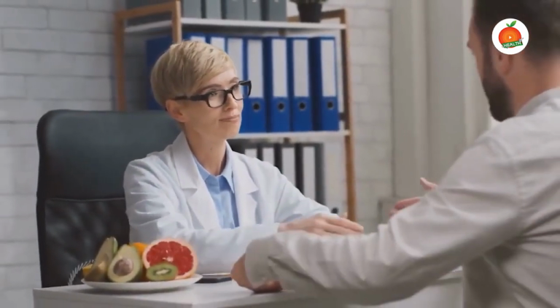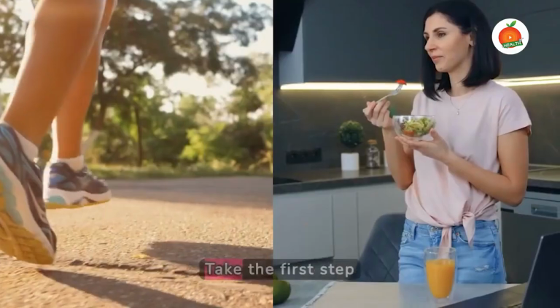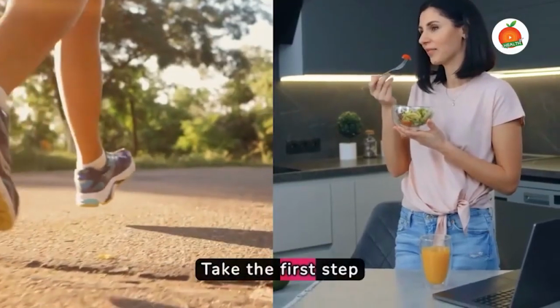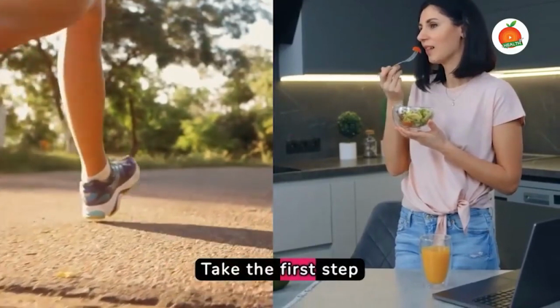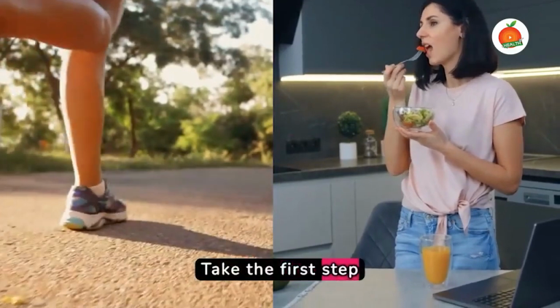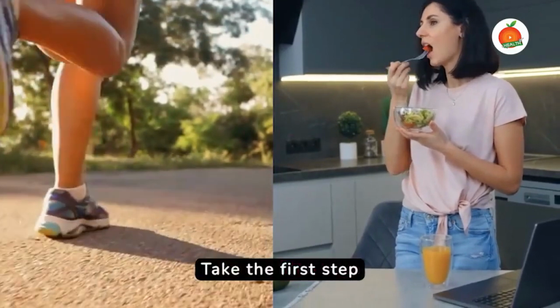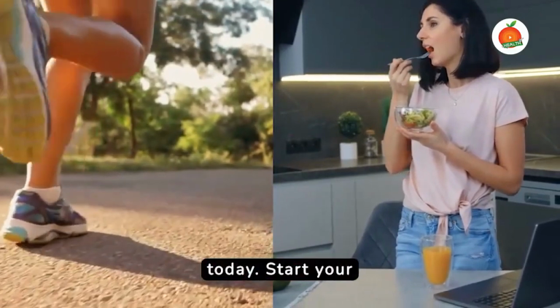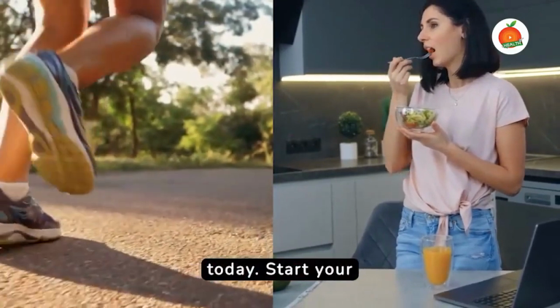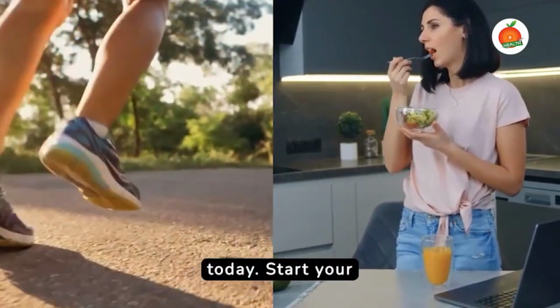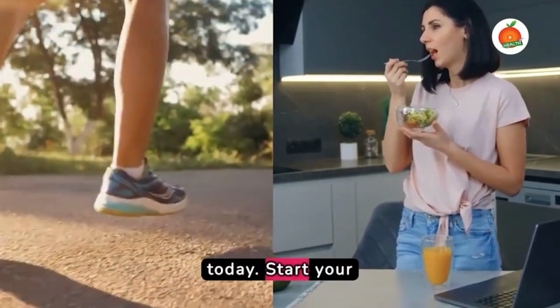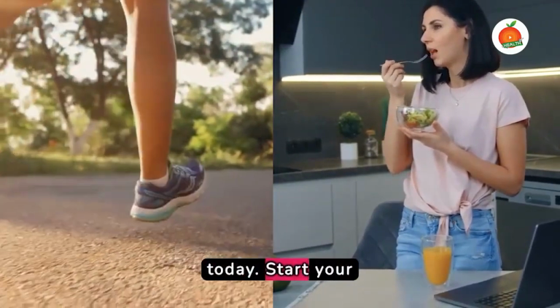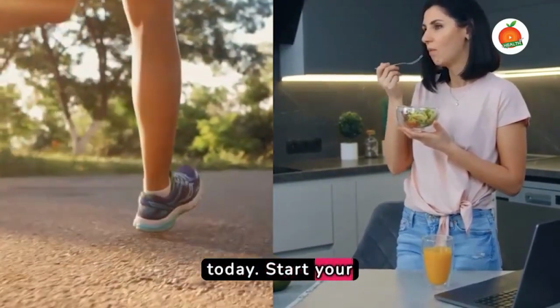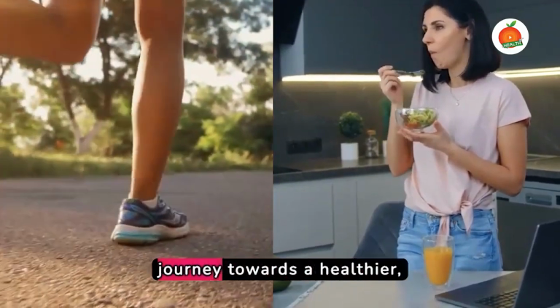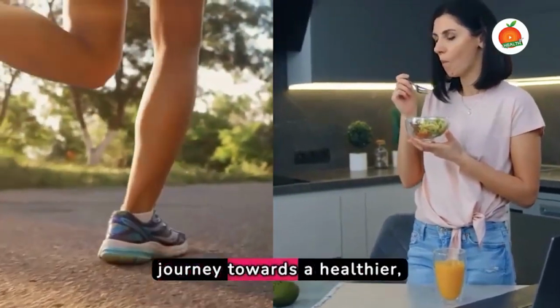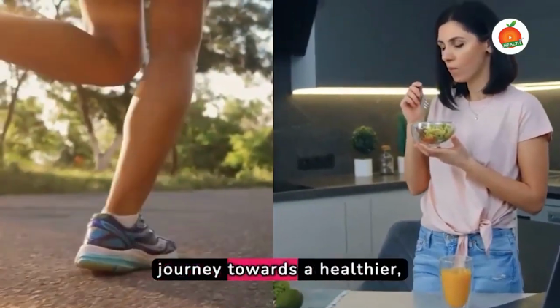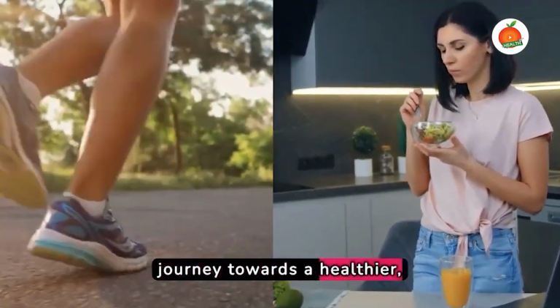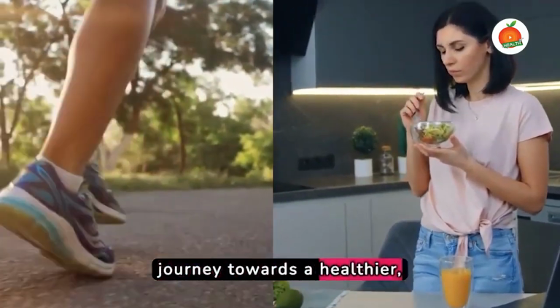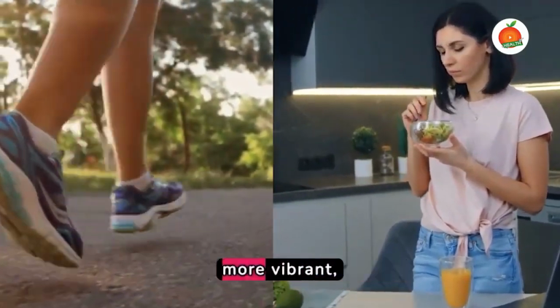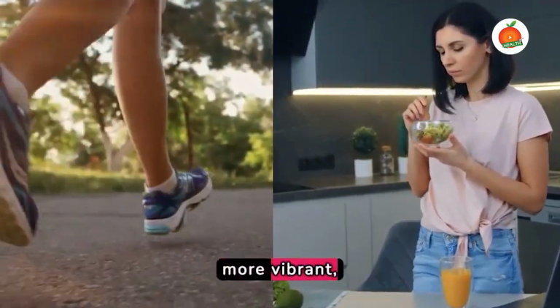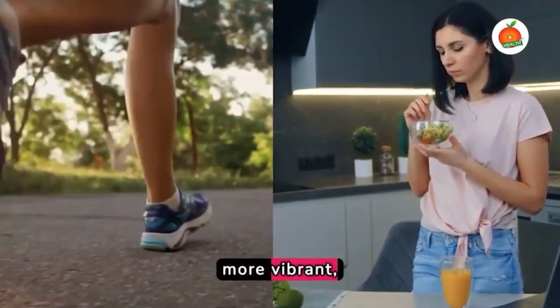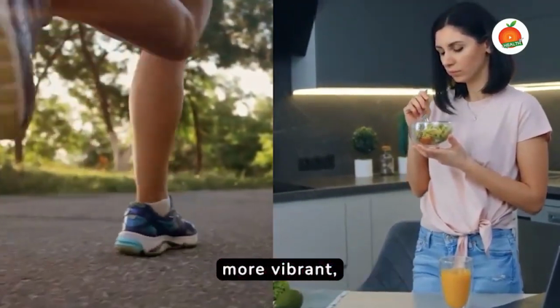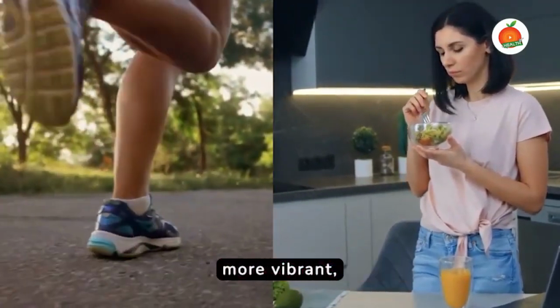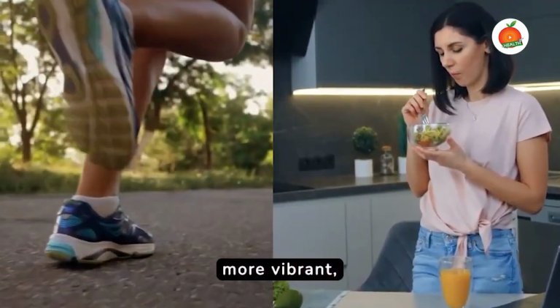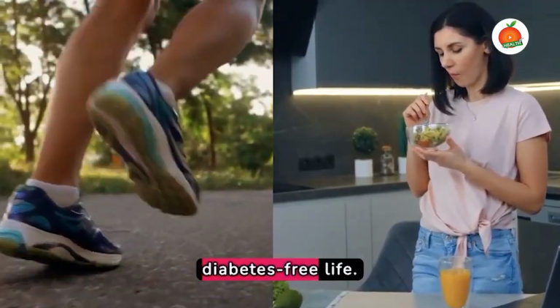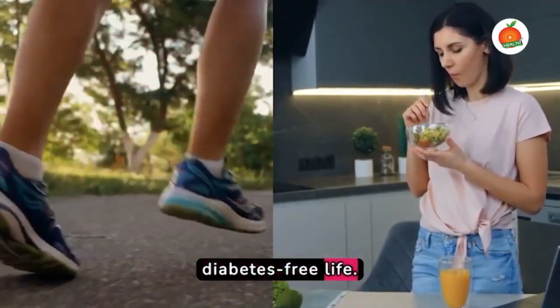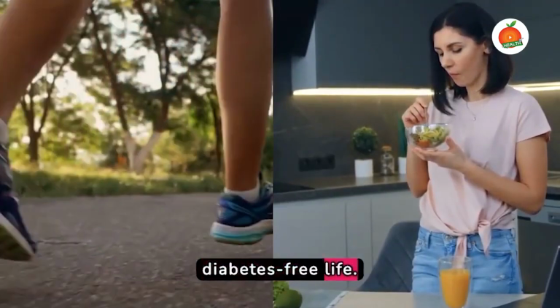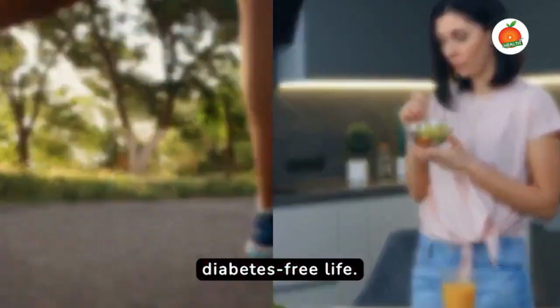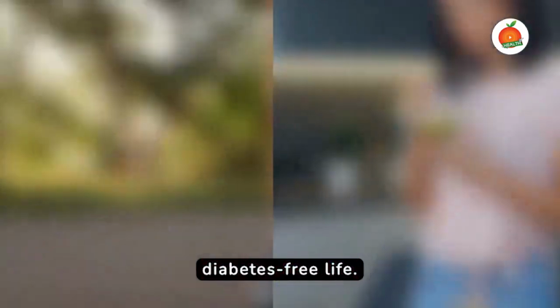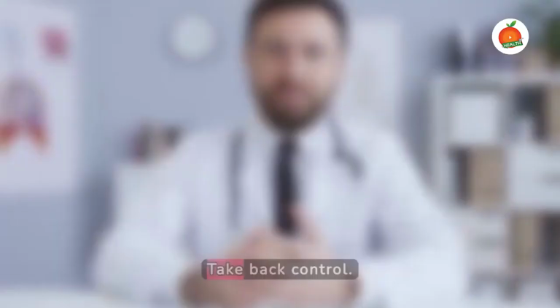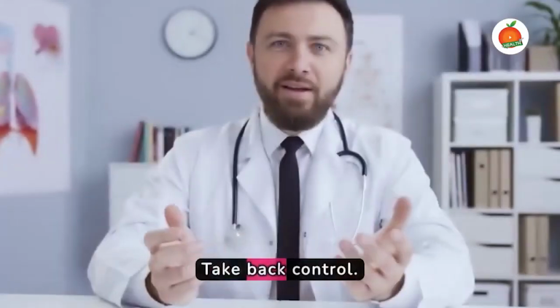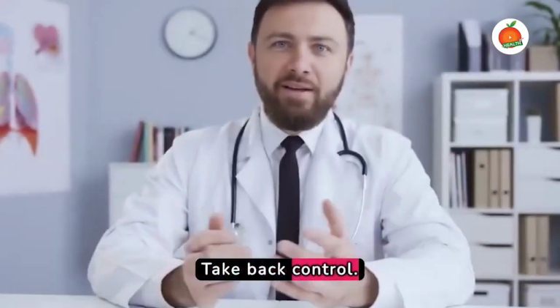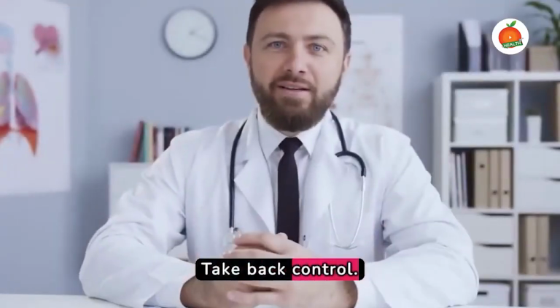Take the first step today. Start your journey towards a healthier, more vibrant, diabetes-free life. Take back control. You can do this.